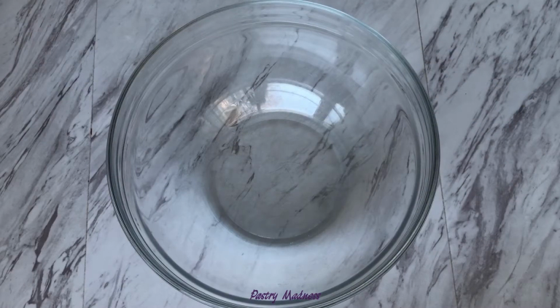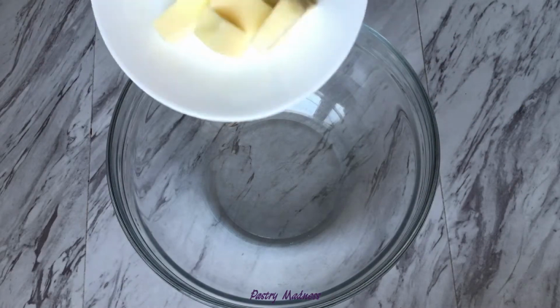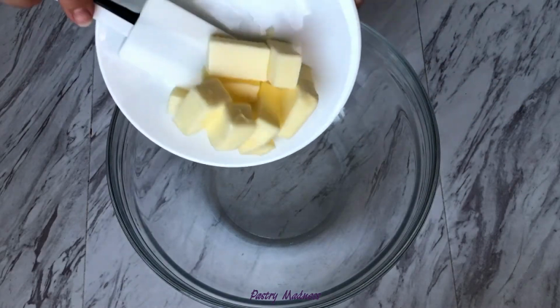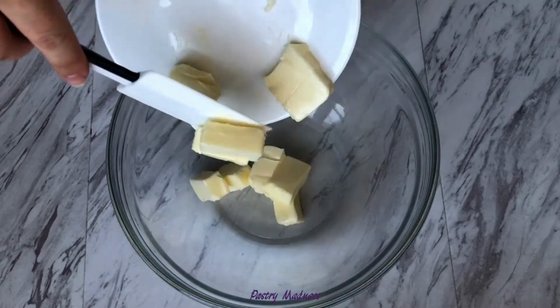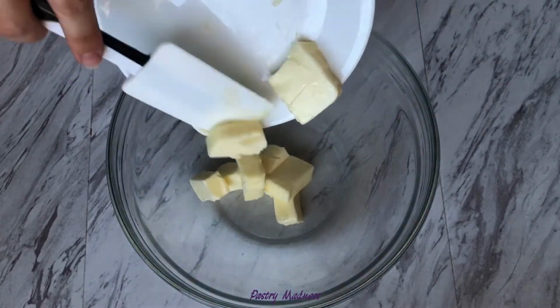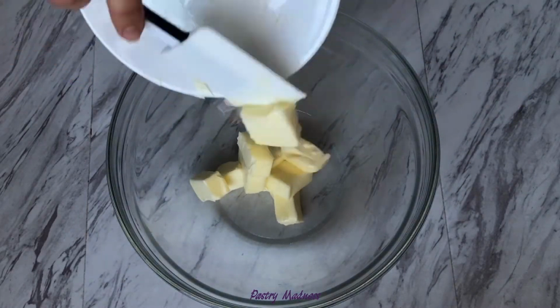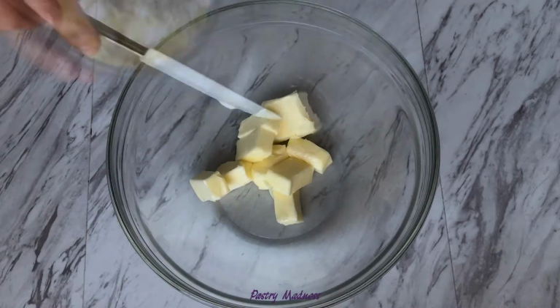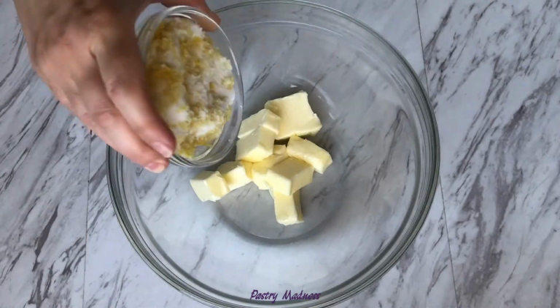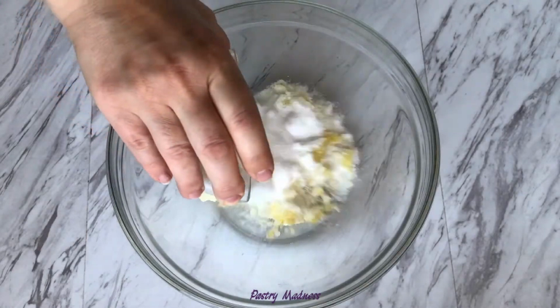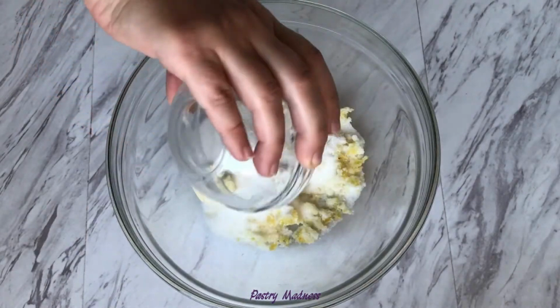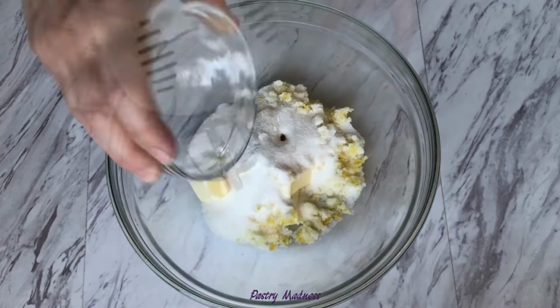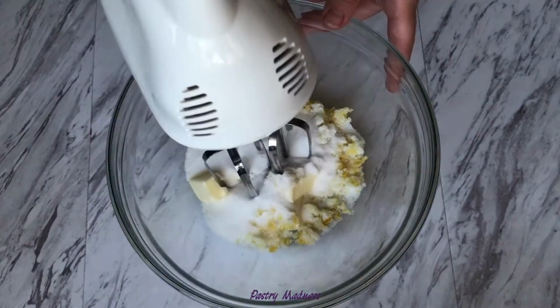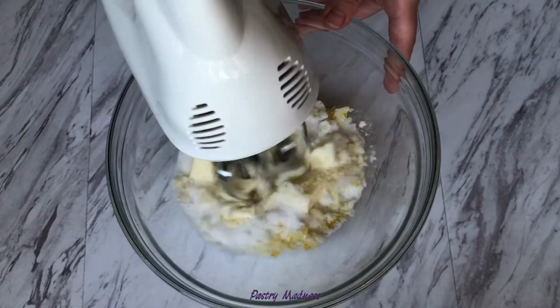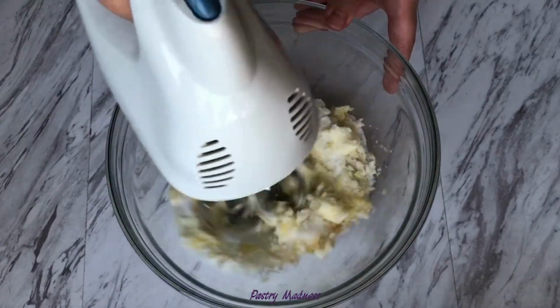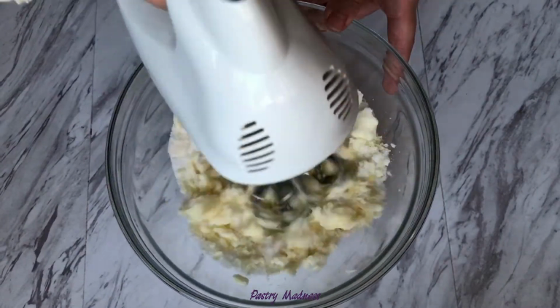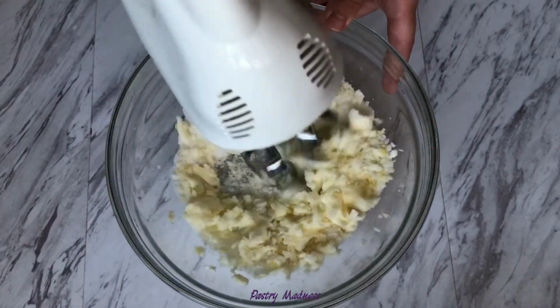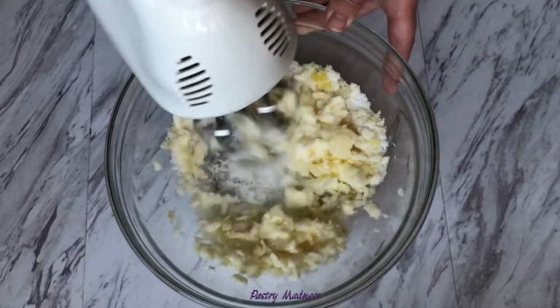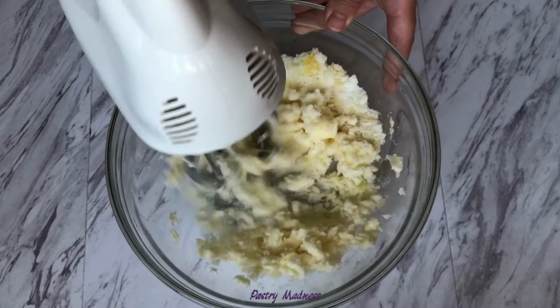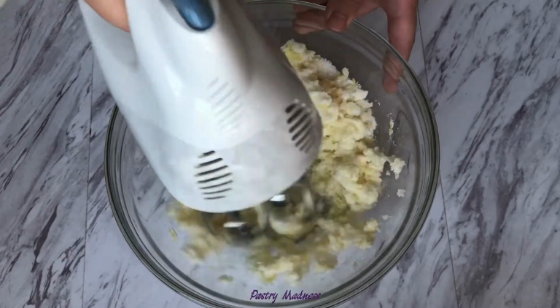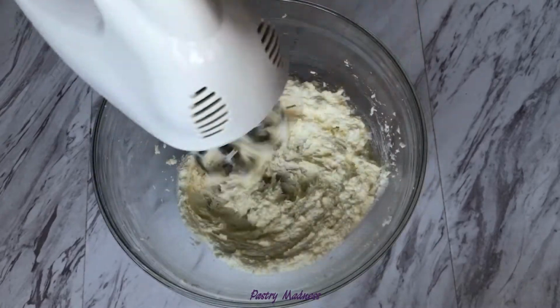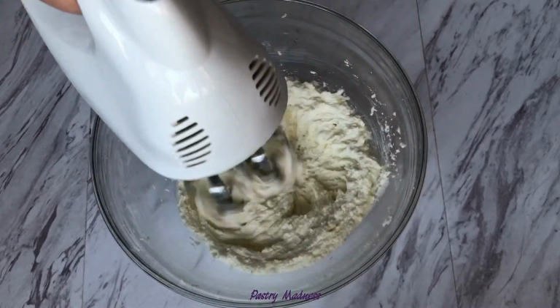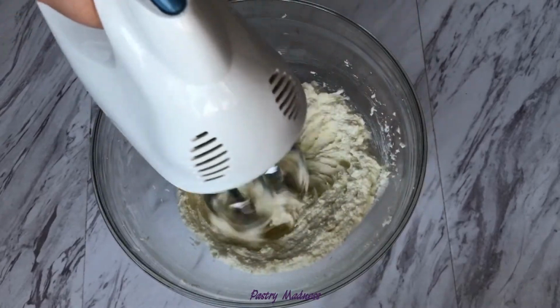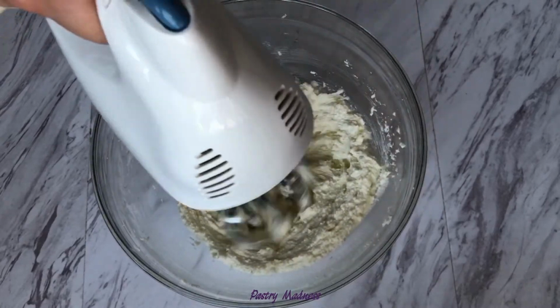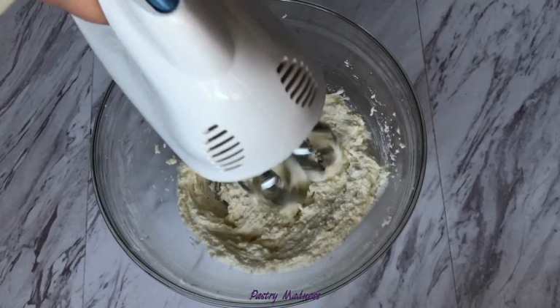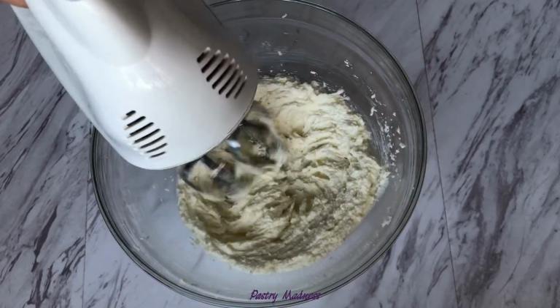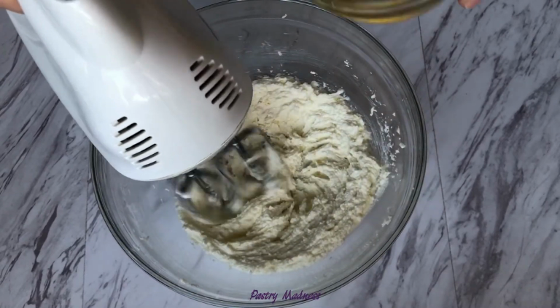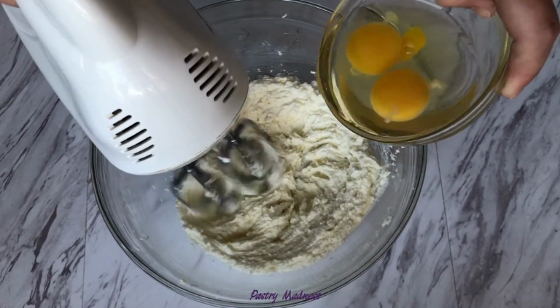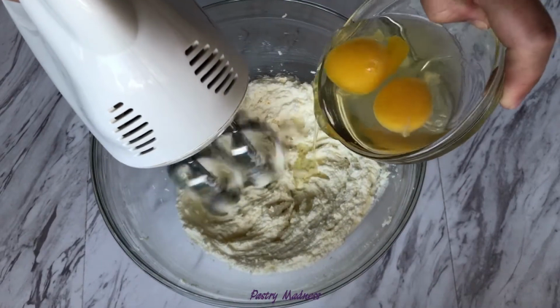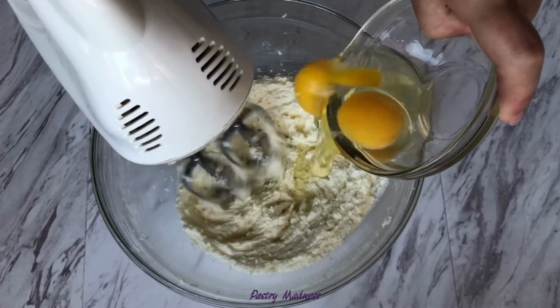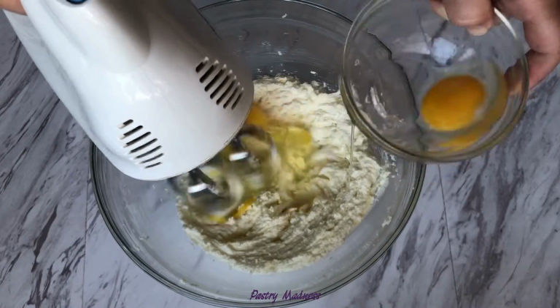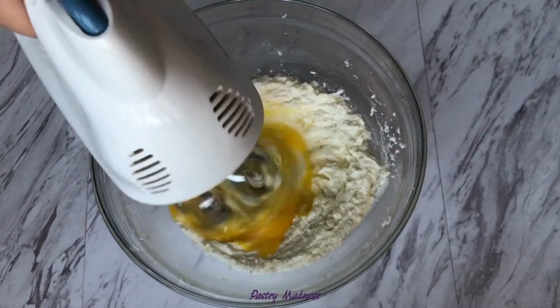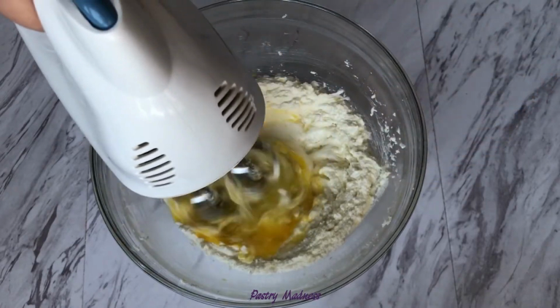Add the butter and the mix of sugar and lemon zest to the bowl and mix until light and fluffy. Add one egg at a time and keep mixing.